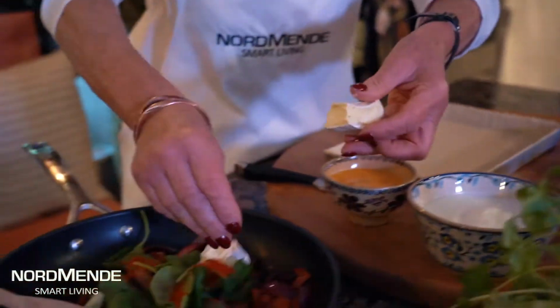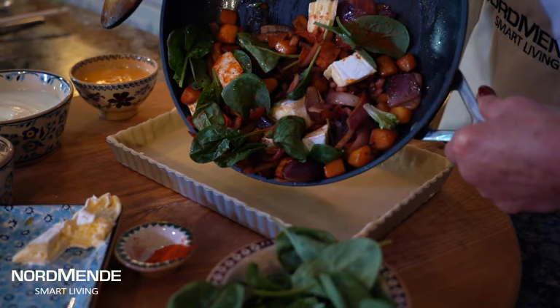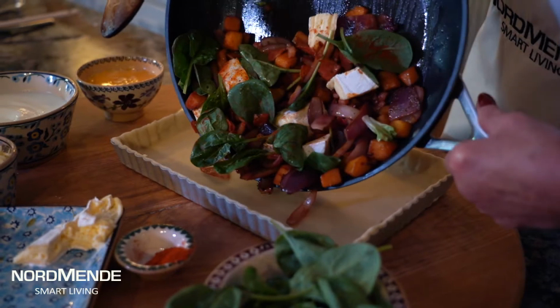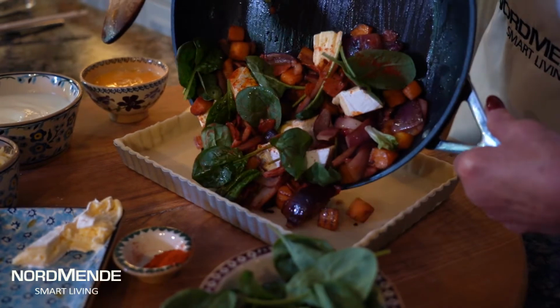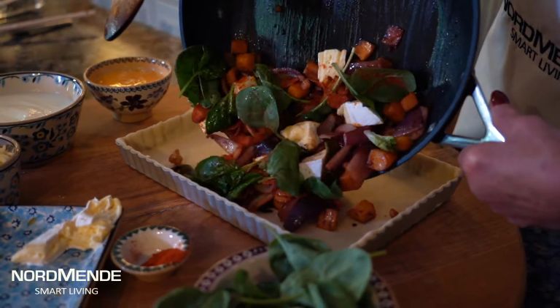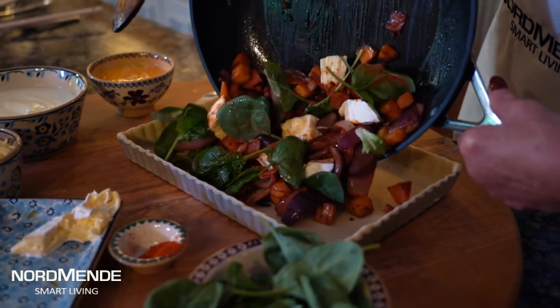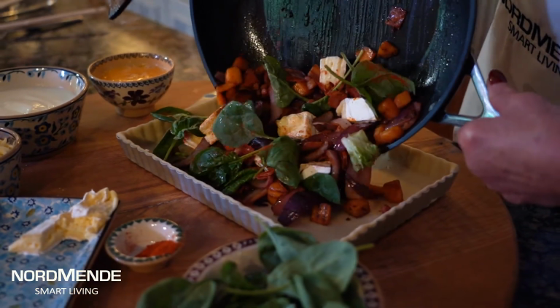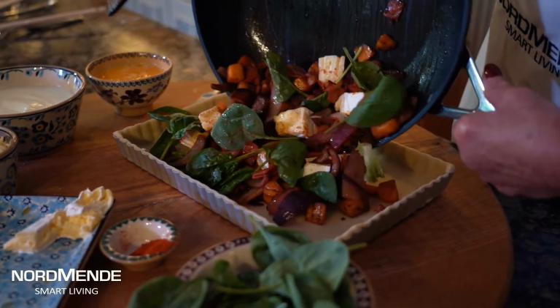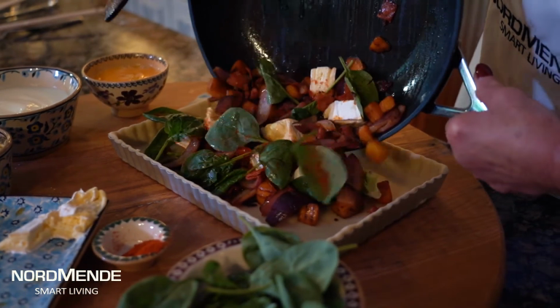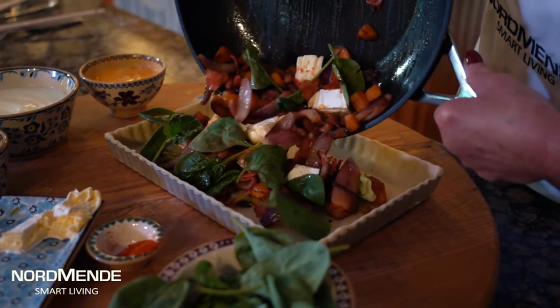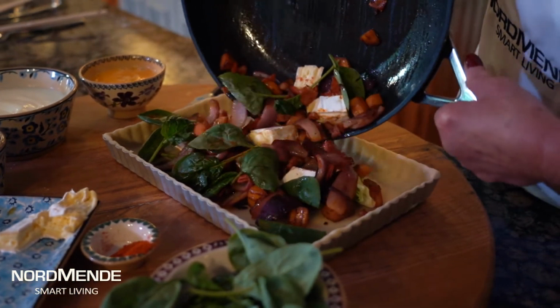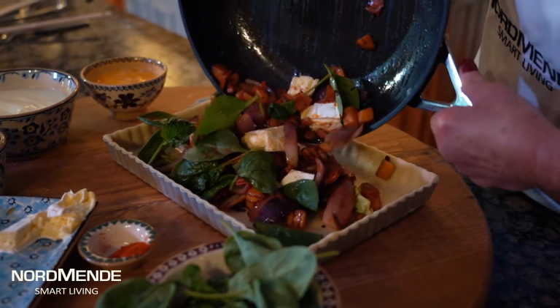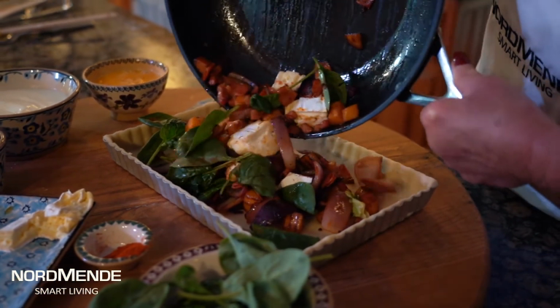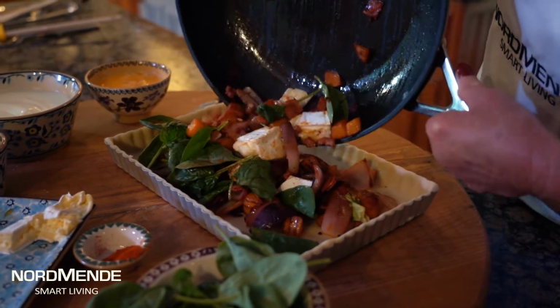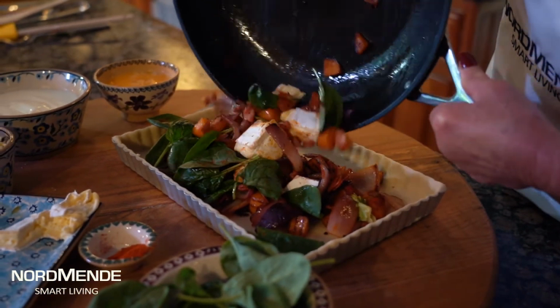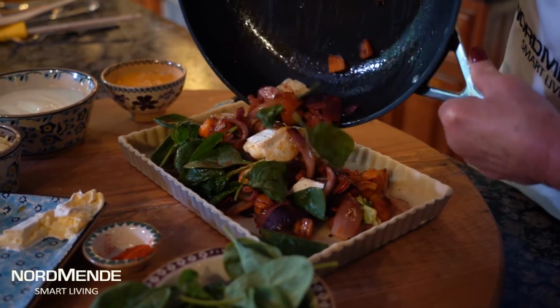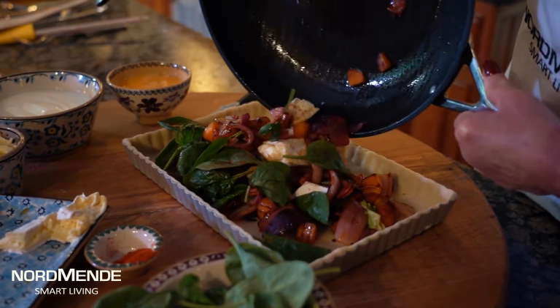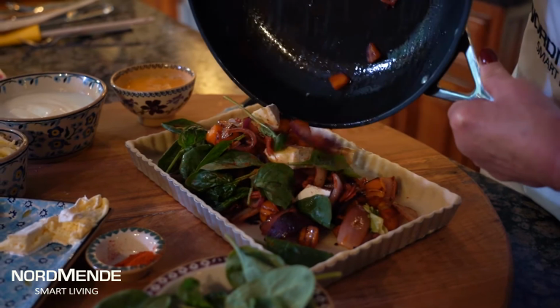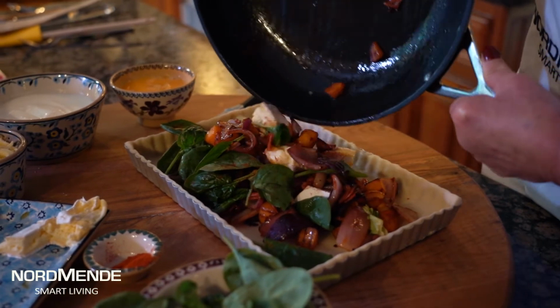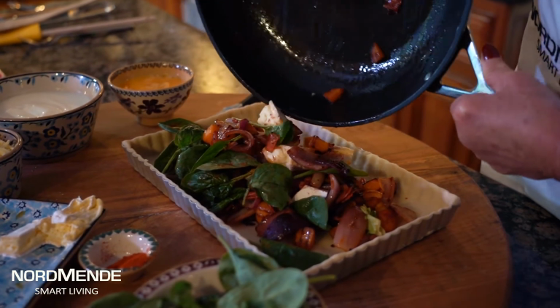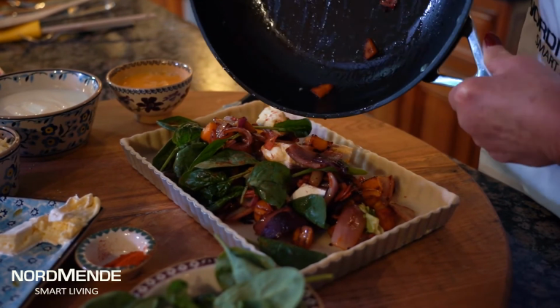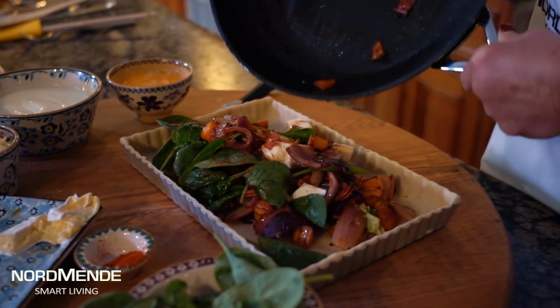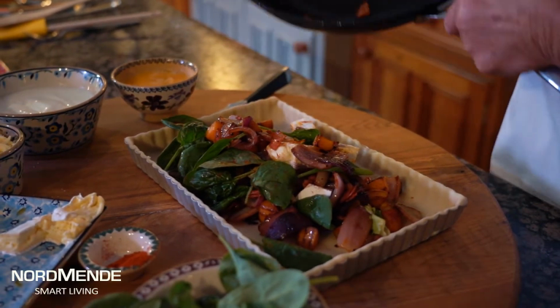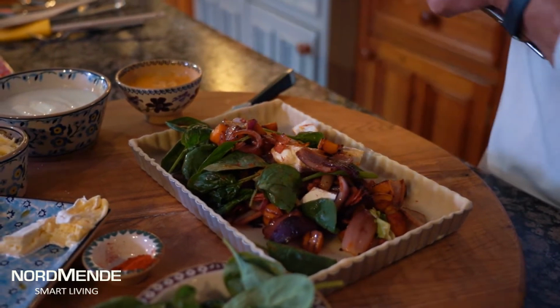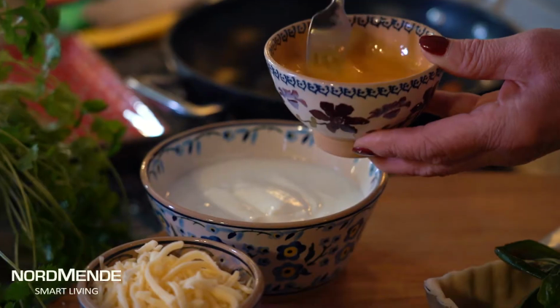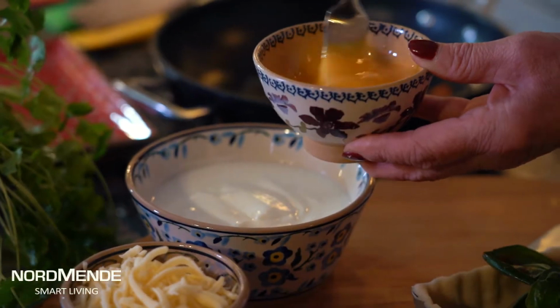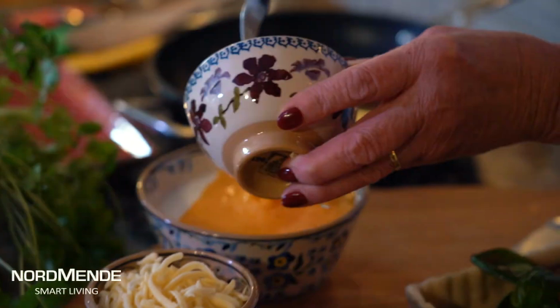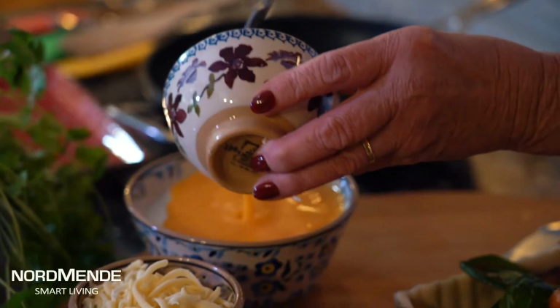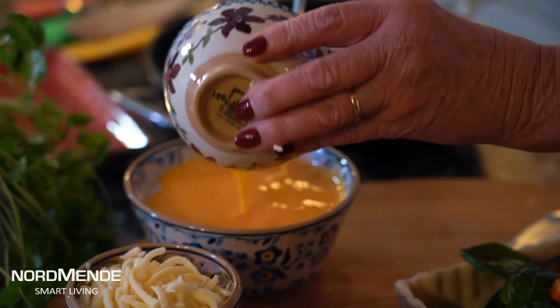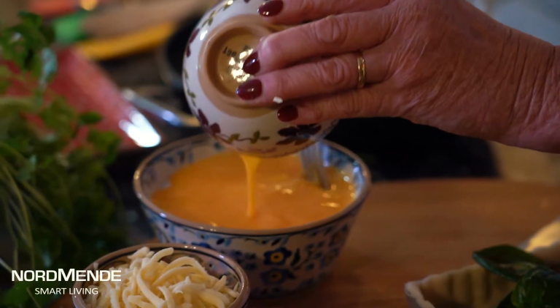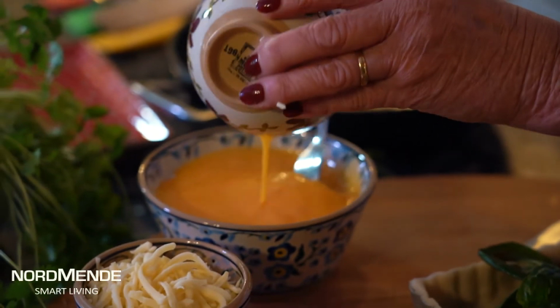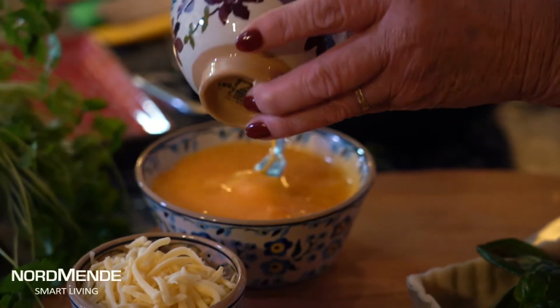It's a pastry case — you can either use shortcrust pastry, filo pastry, puff pastry, whatever you fancy. I'm just lining a flan dish here, and then into that I'm going to pour this lovely filling.